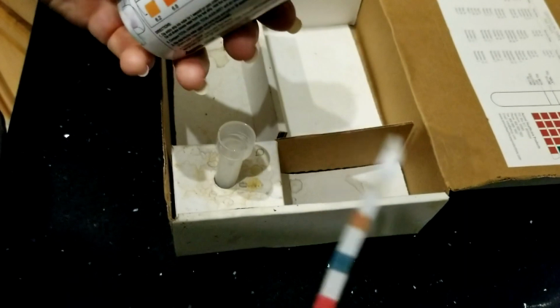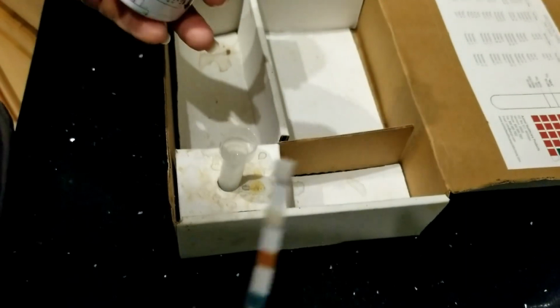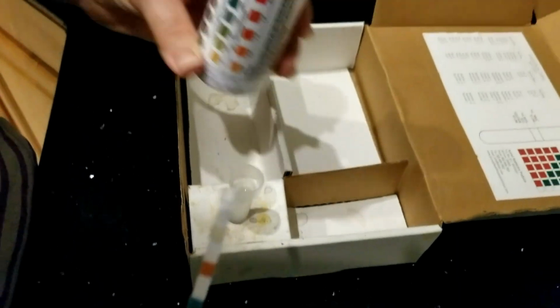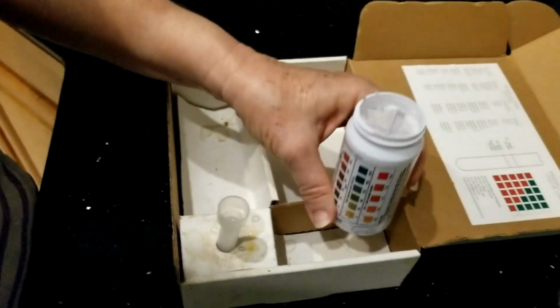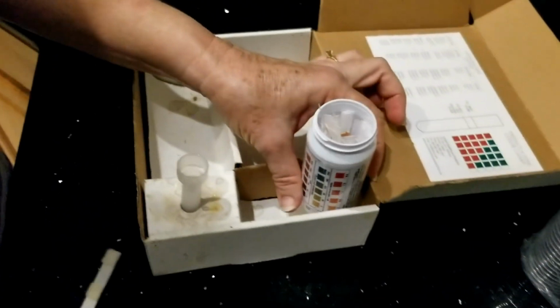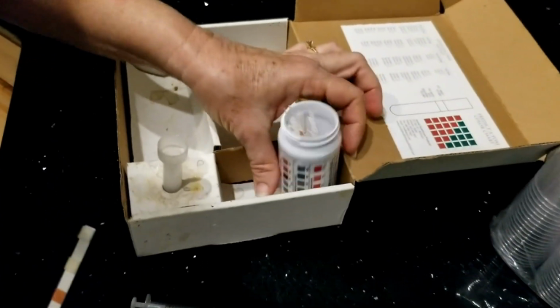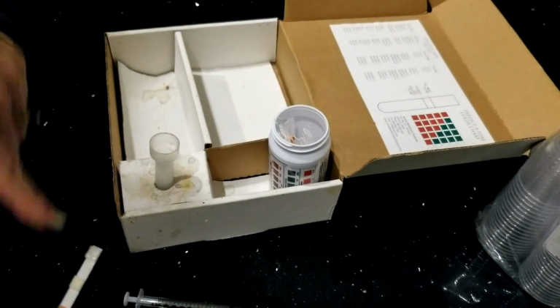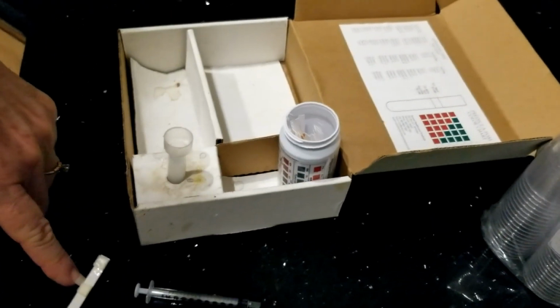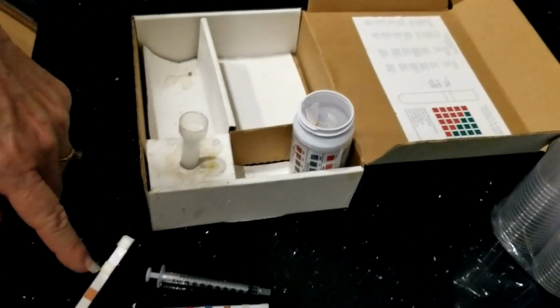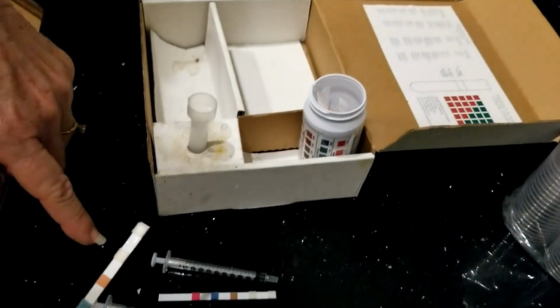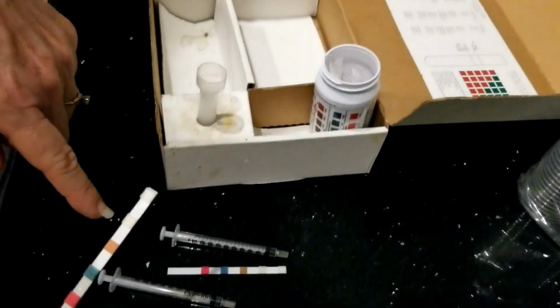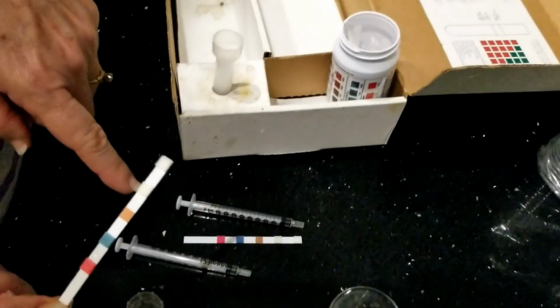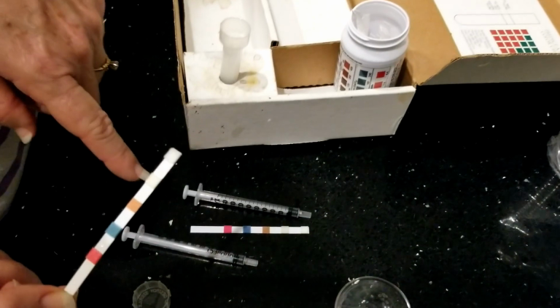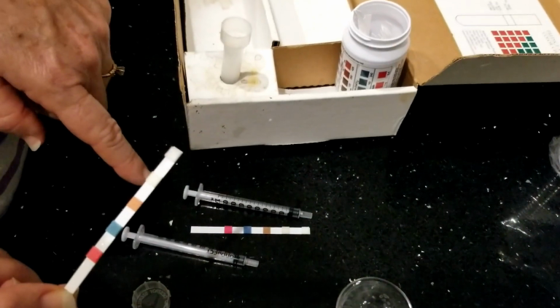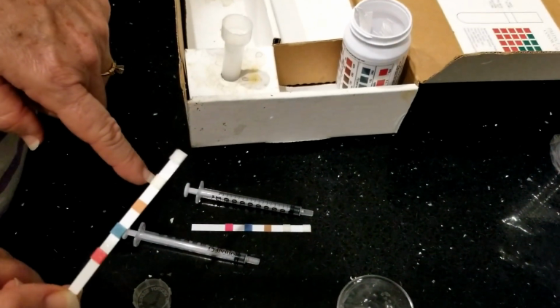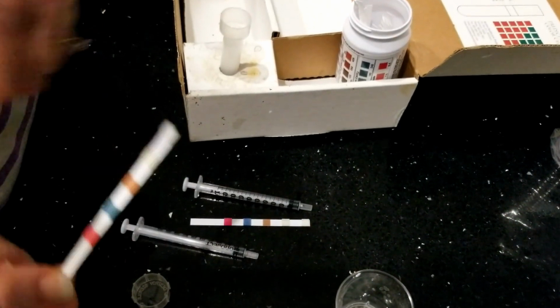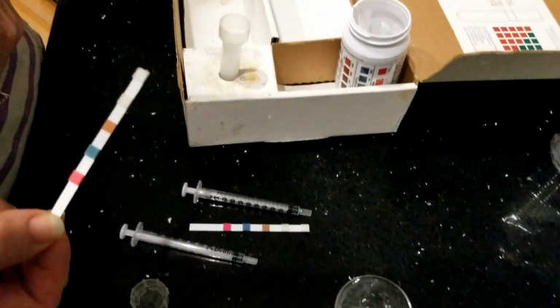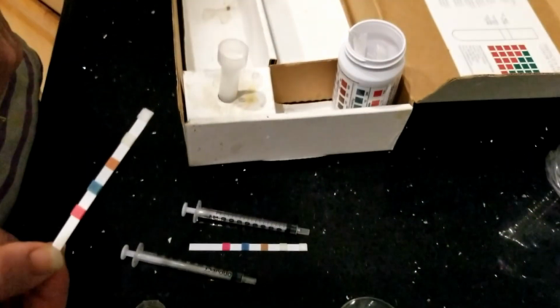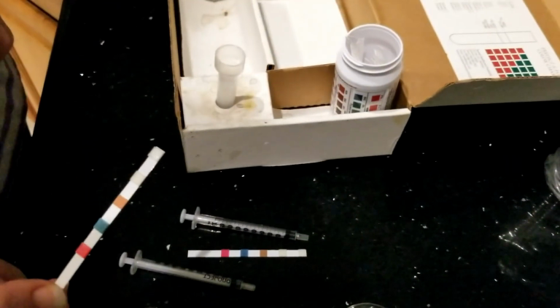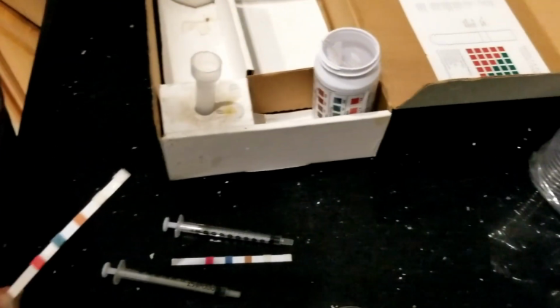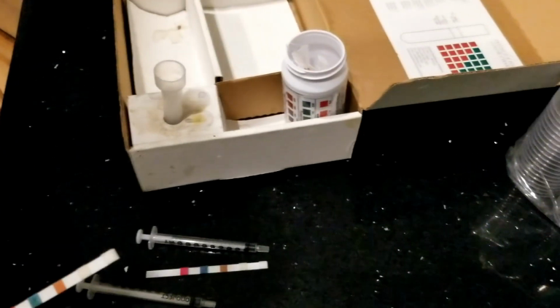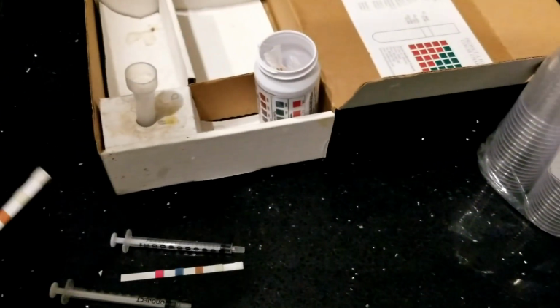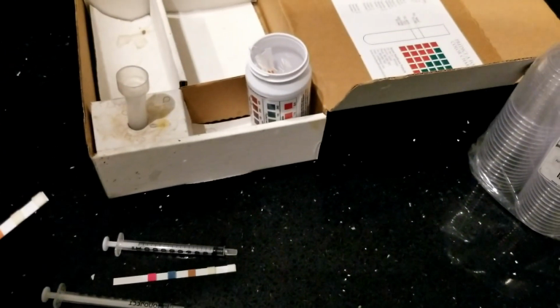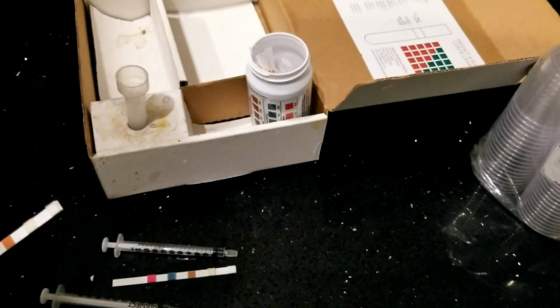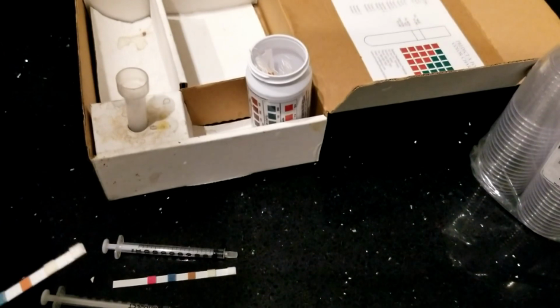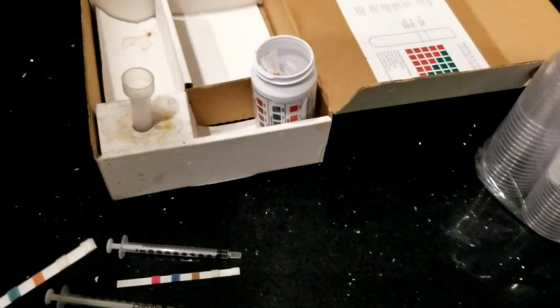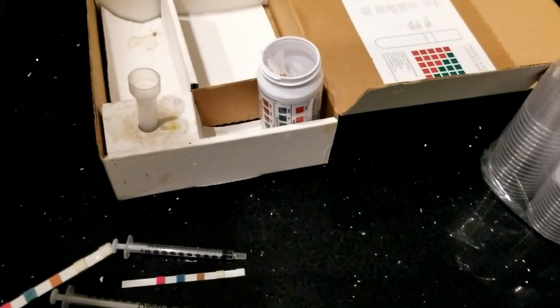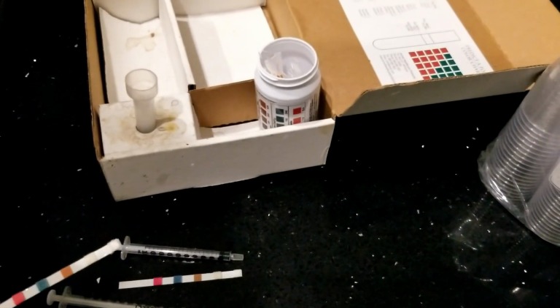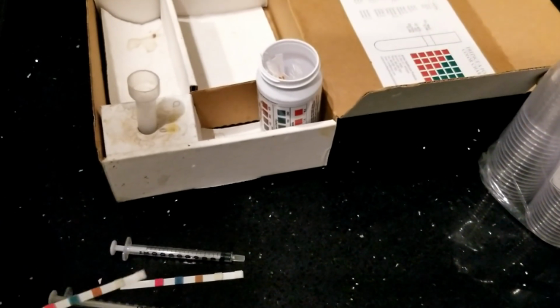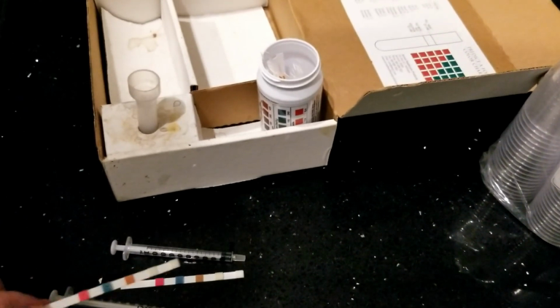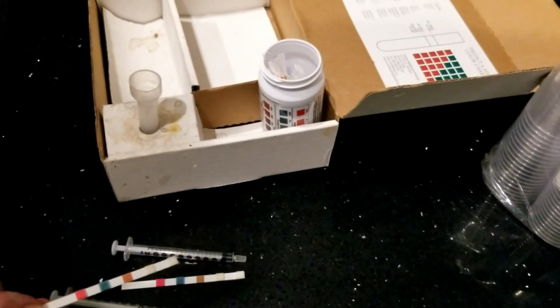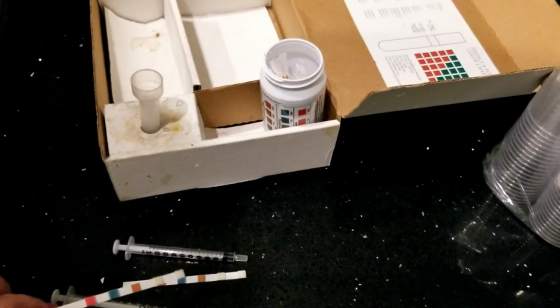When they get this close, I test them daily. When they are like Mandy, I test every three days or more. So that is how you test a mare's milk with the pool test strips, or the water quality test strips.